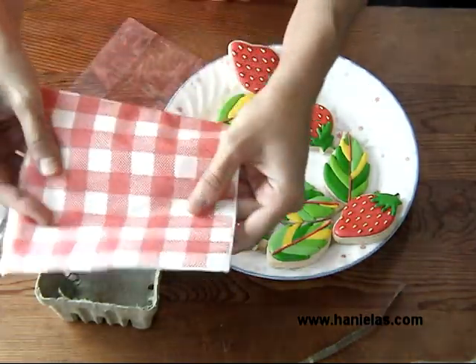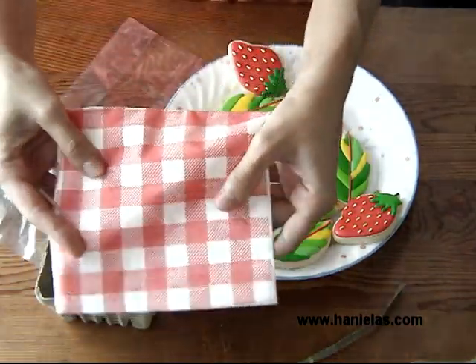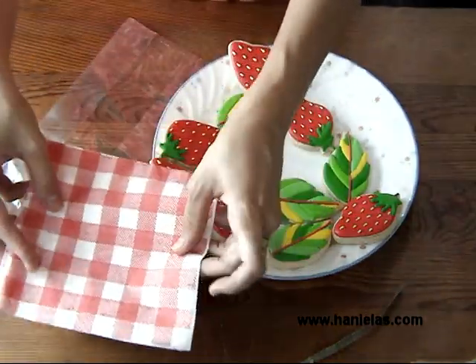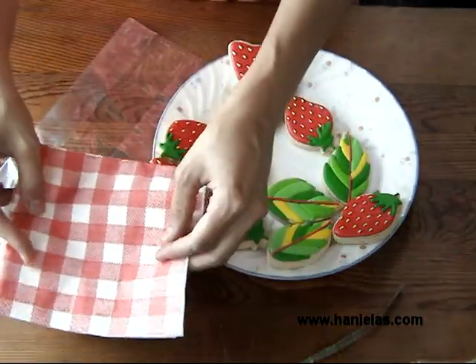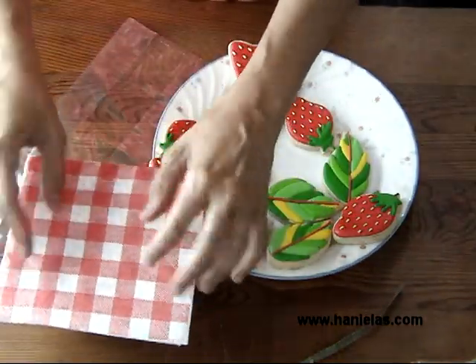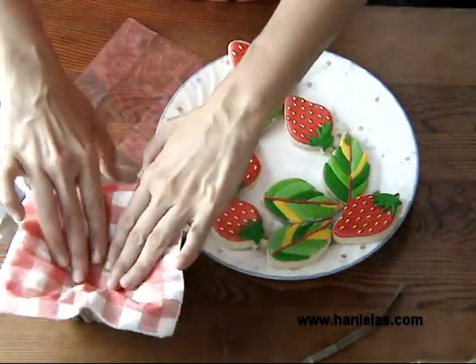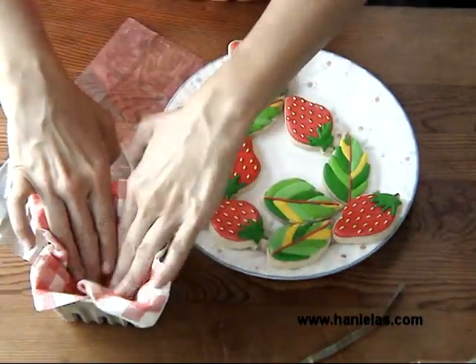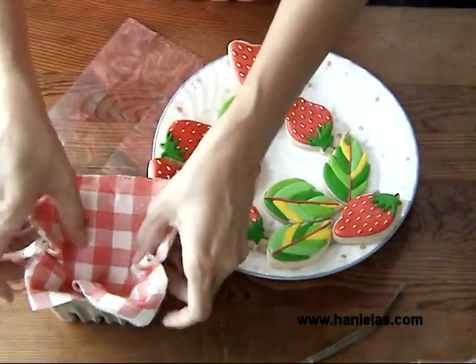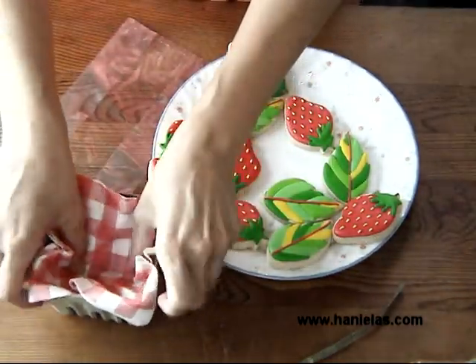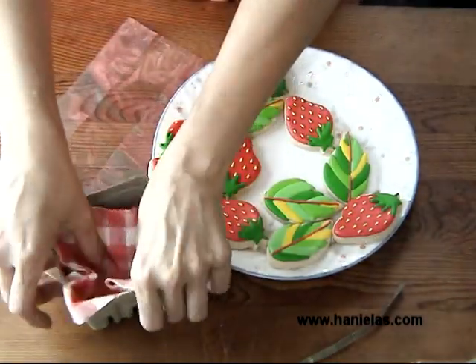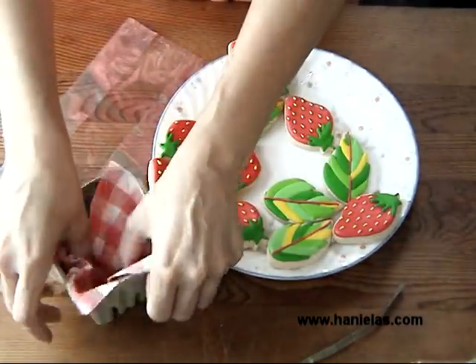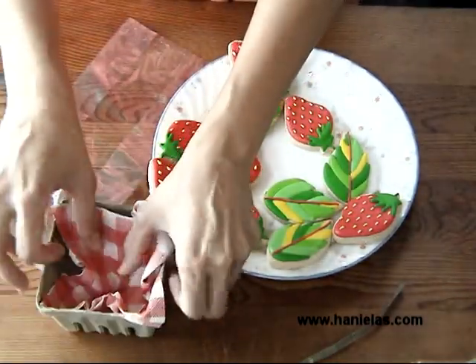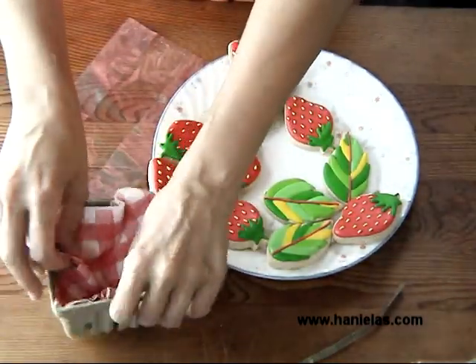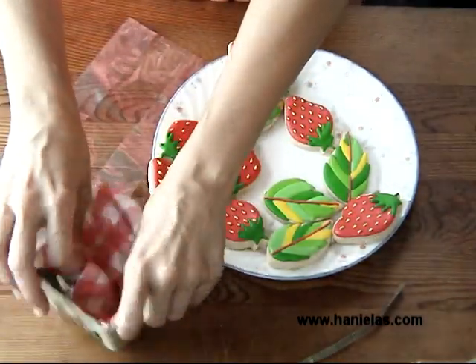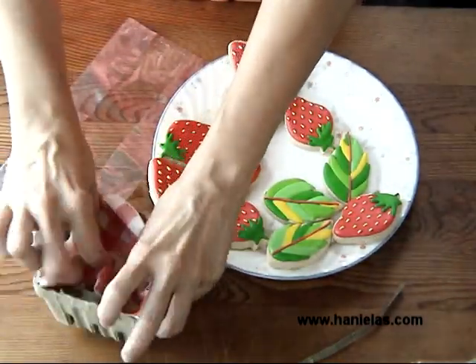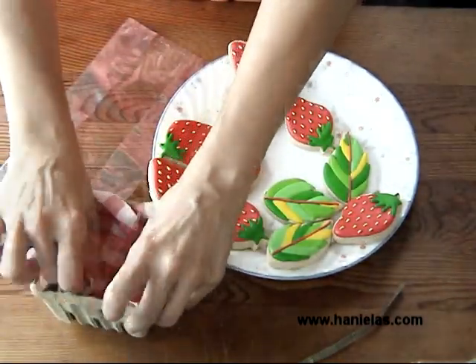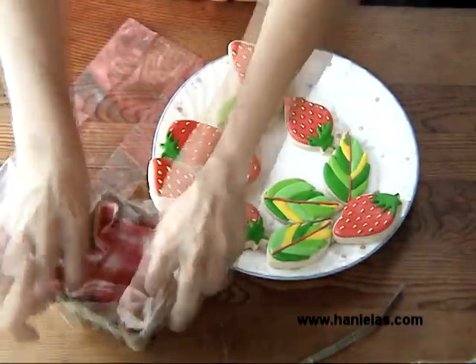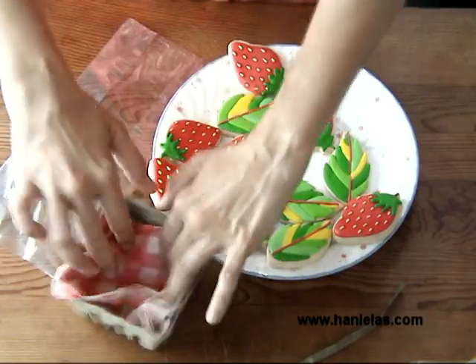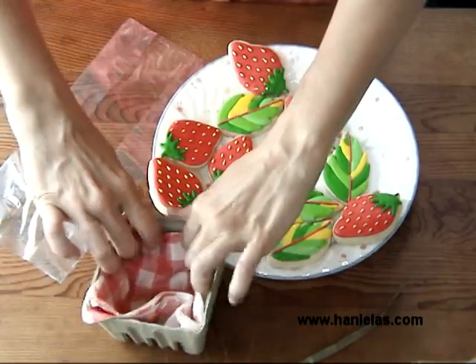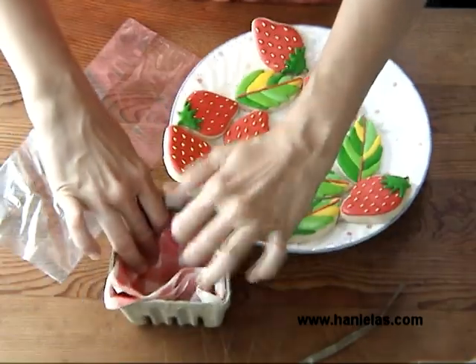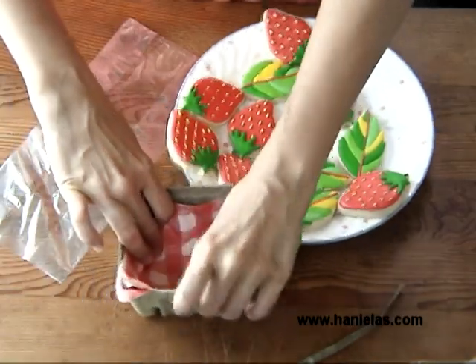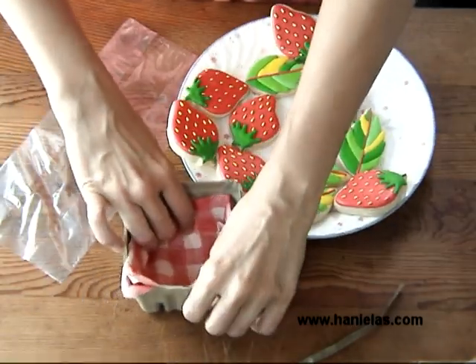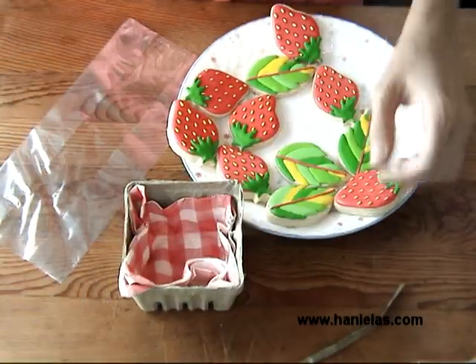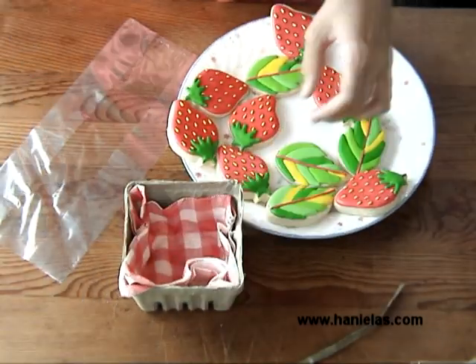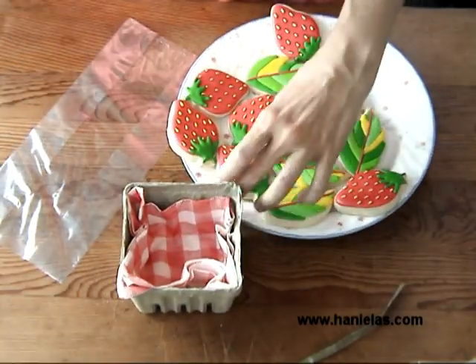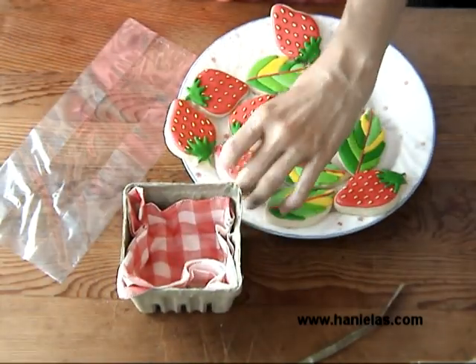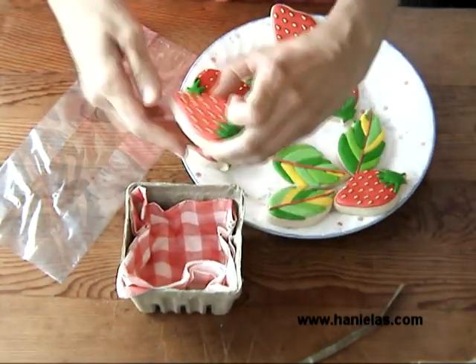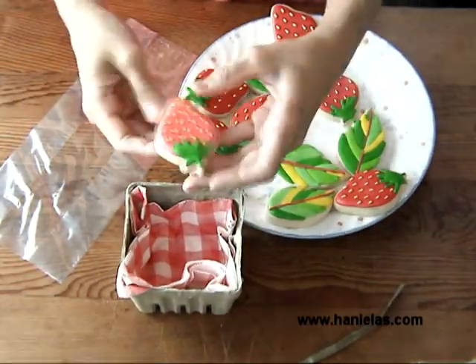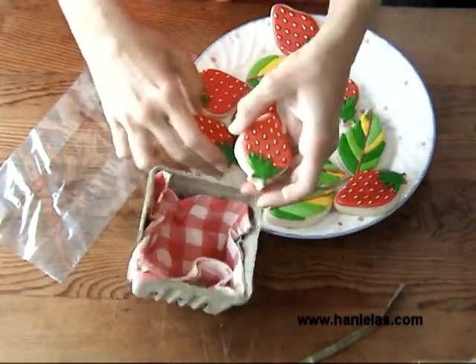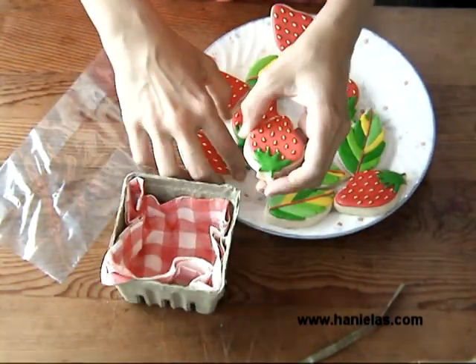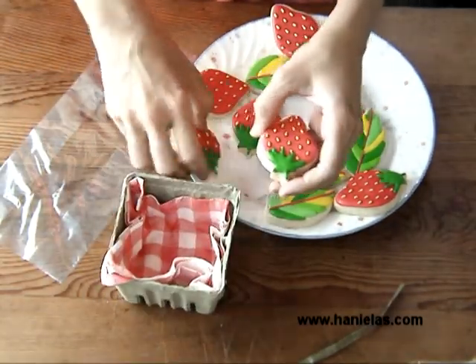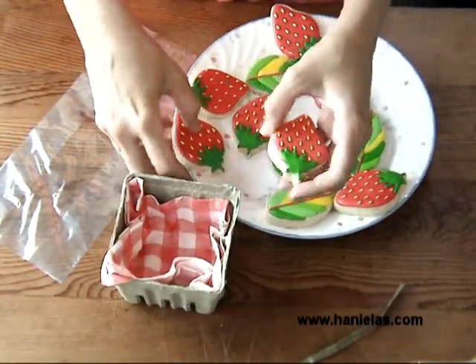For the packaging, I'm using a paper basket that you normally see at farmers markets filled with fruit. I'm just going to line it with a napkin and then place the cookies inside.